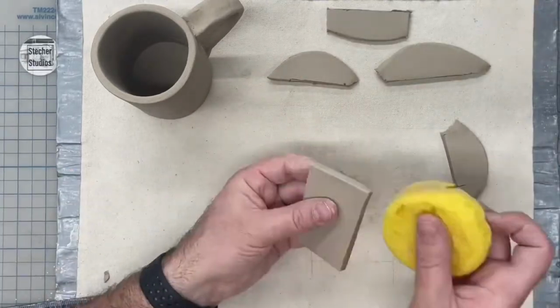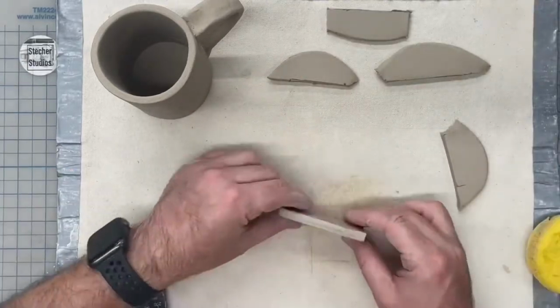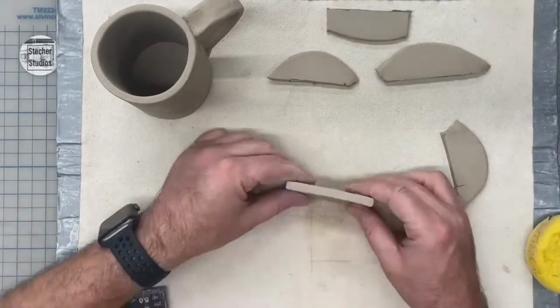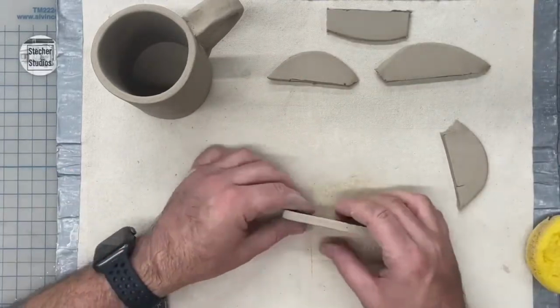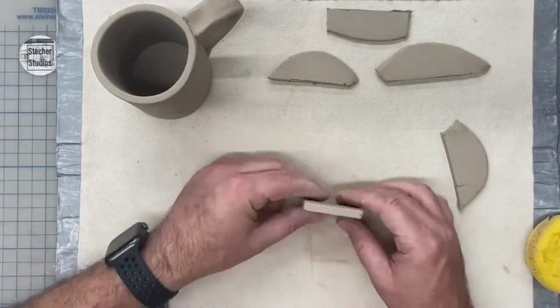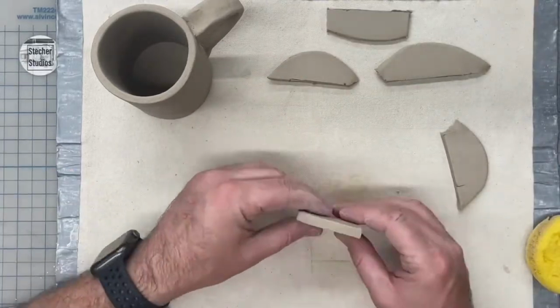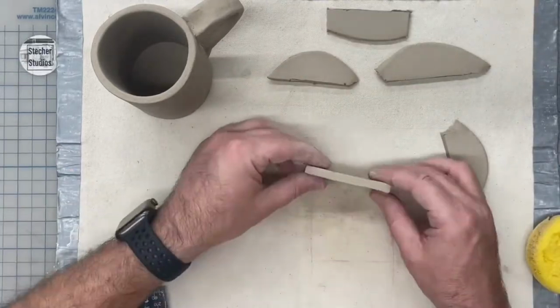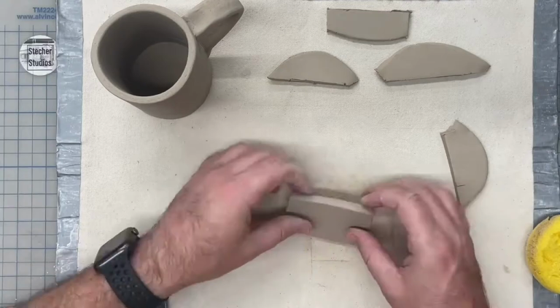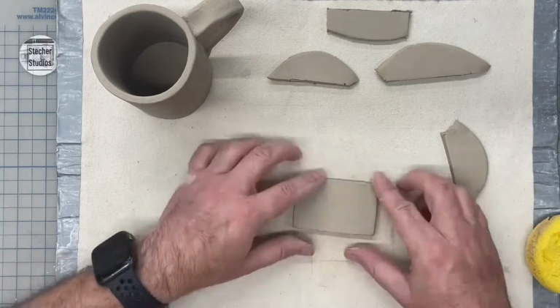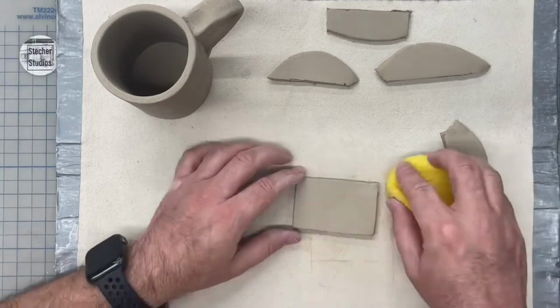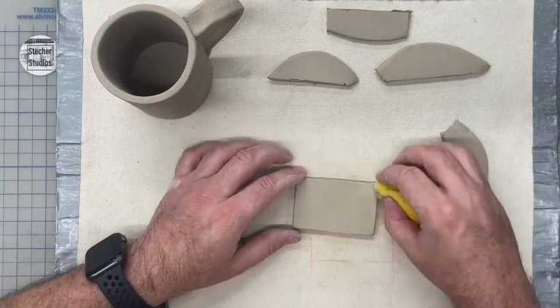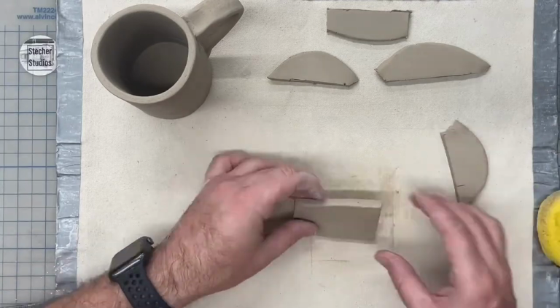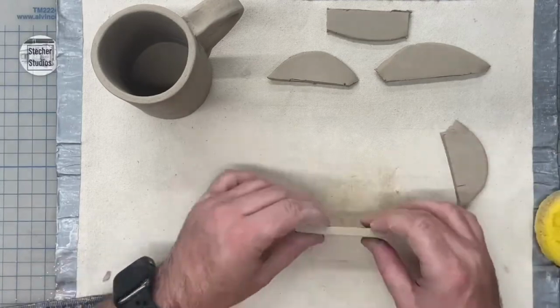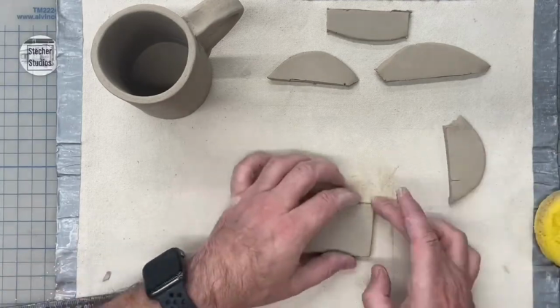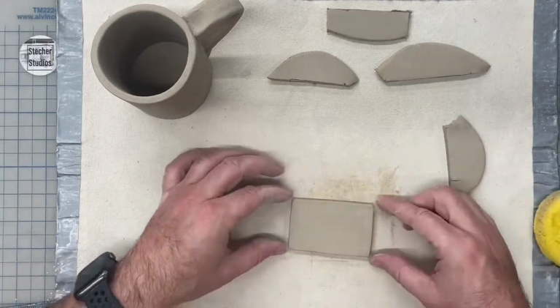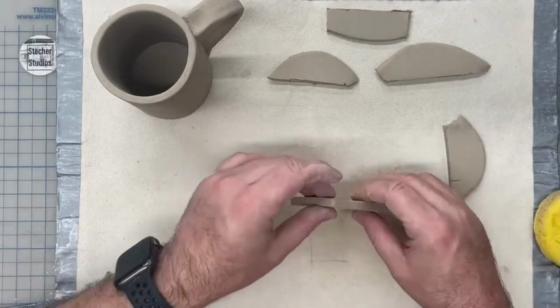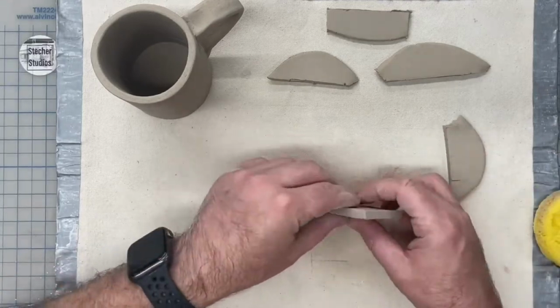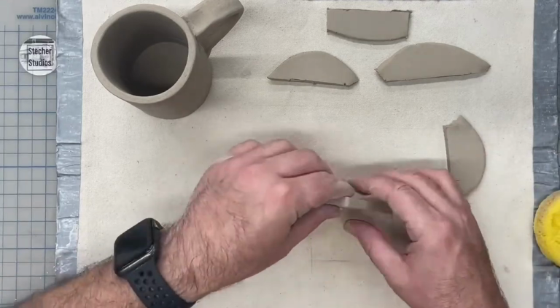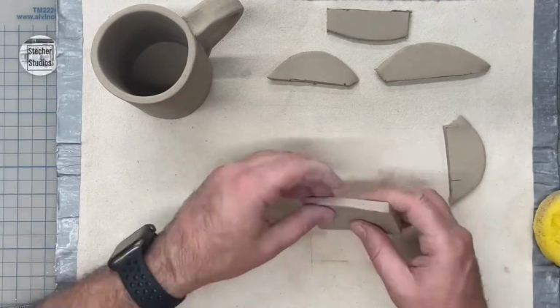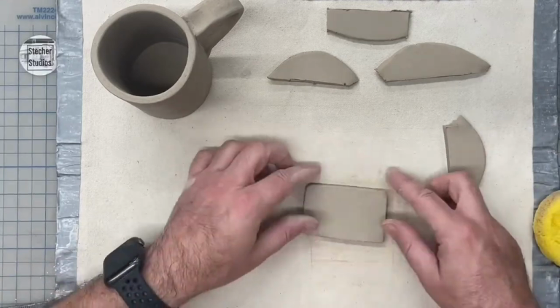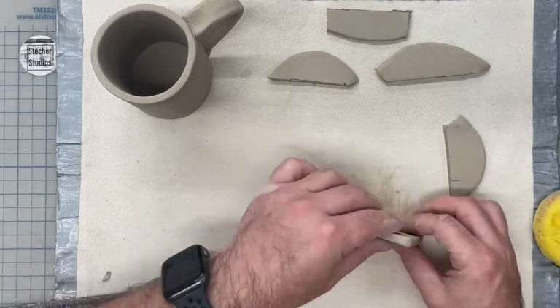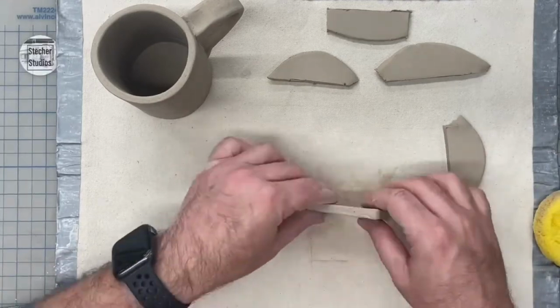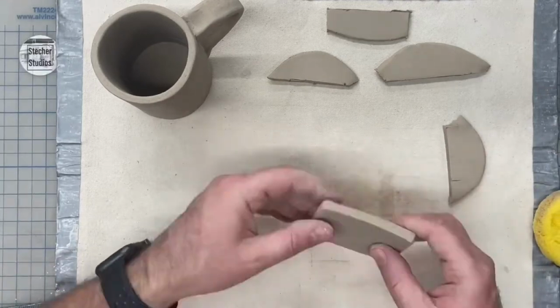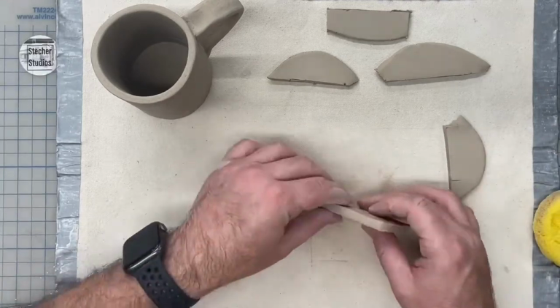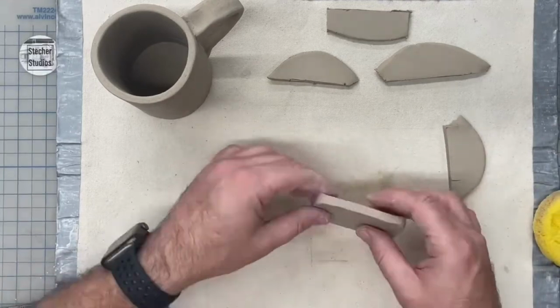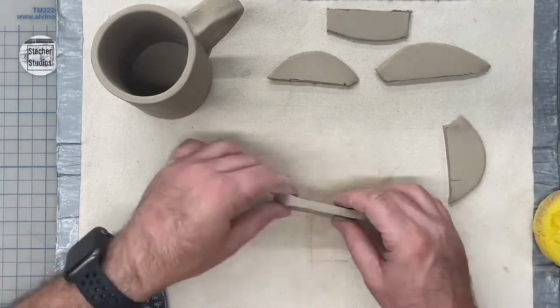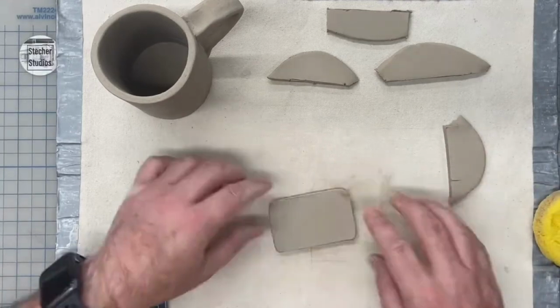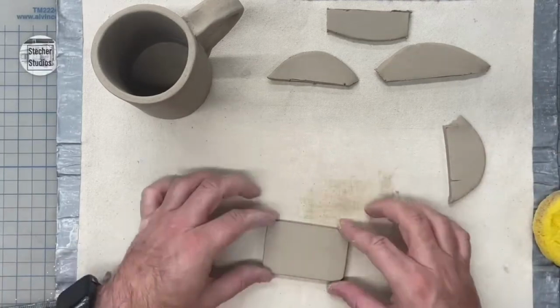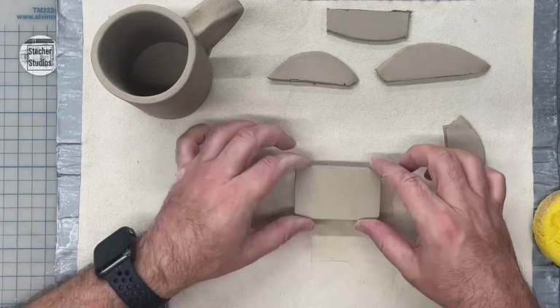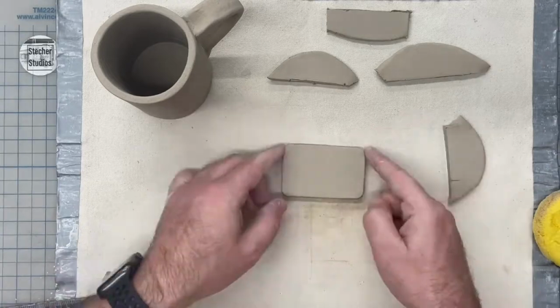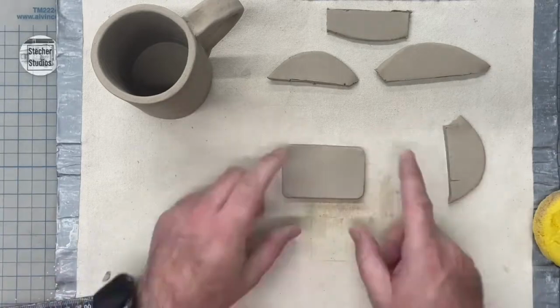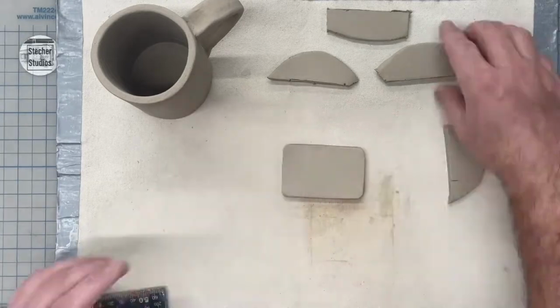I'm starting to cut out a 2-inch by 3-inch rectangle to form the base of my camera, and I'm going to smooth this out before I begin attaching extra pieces.